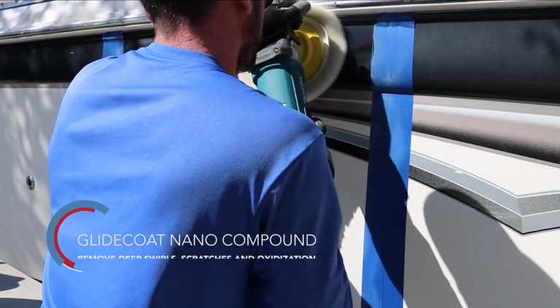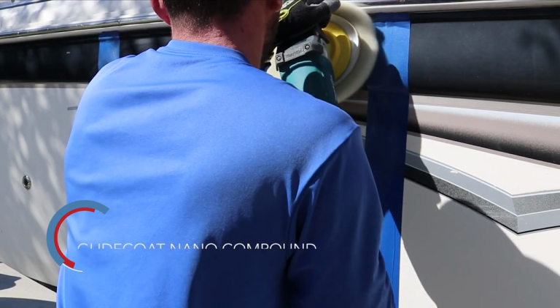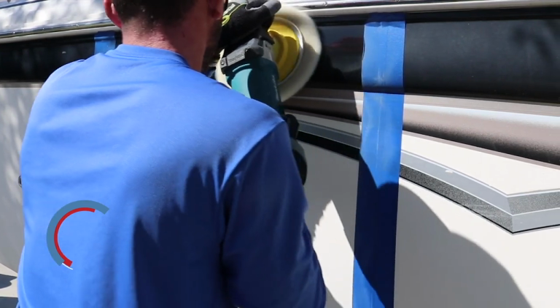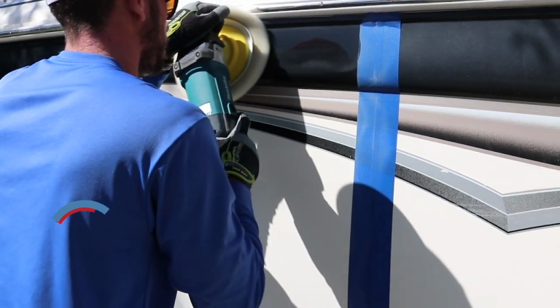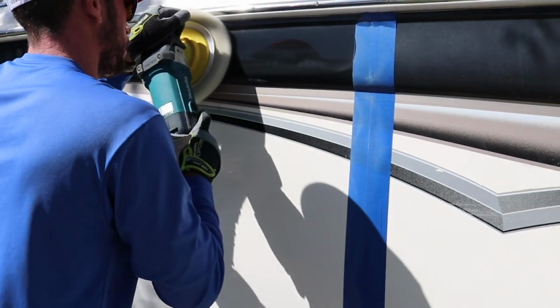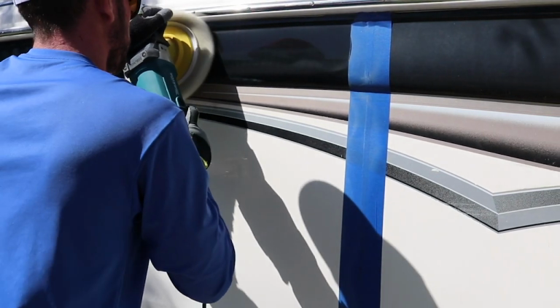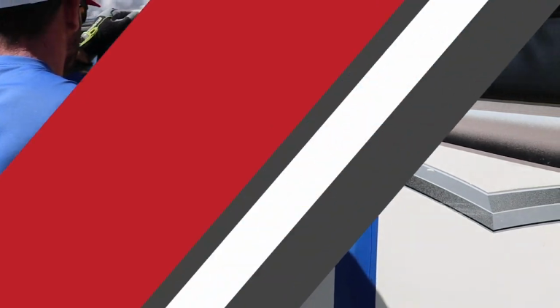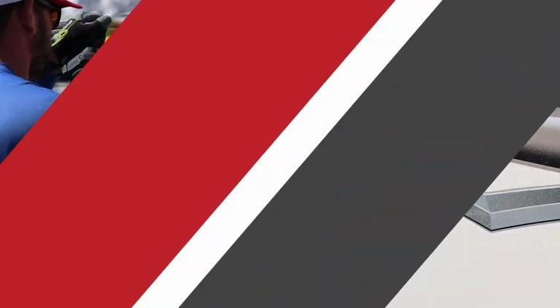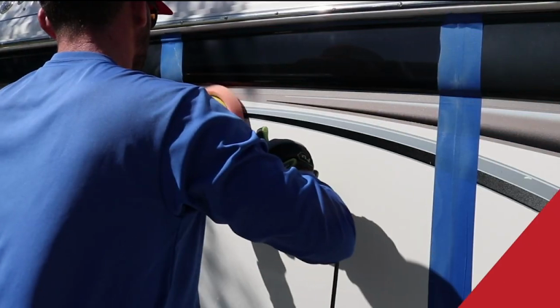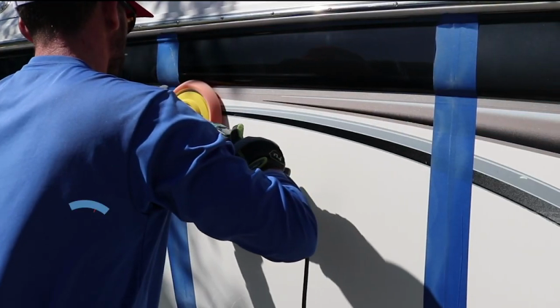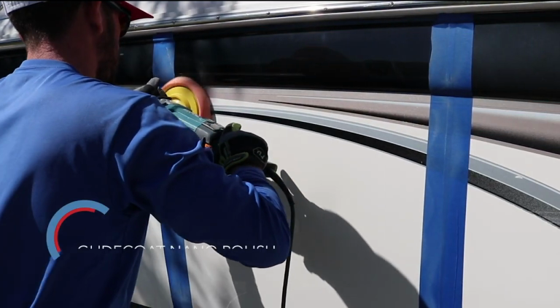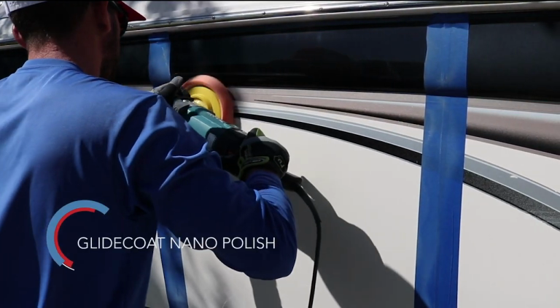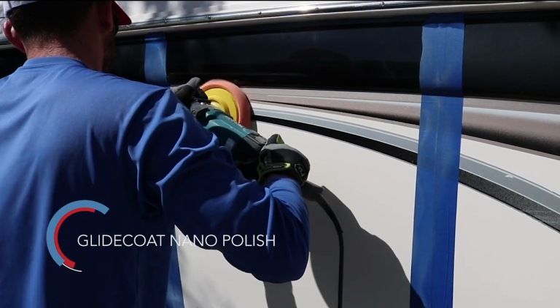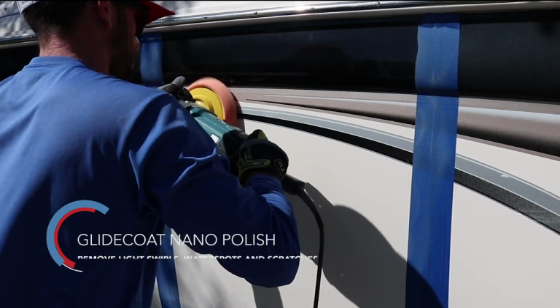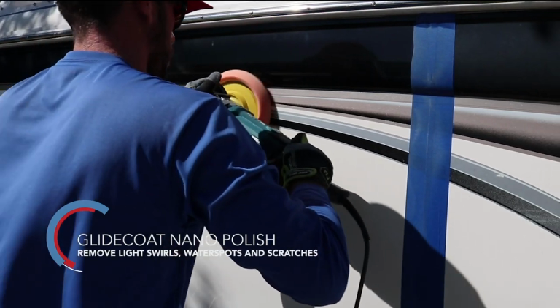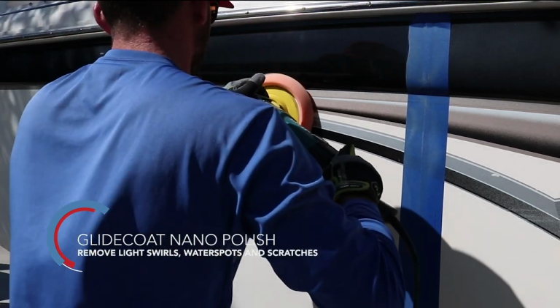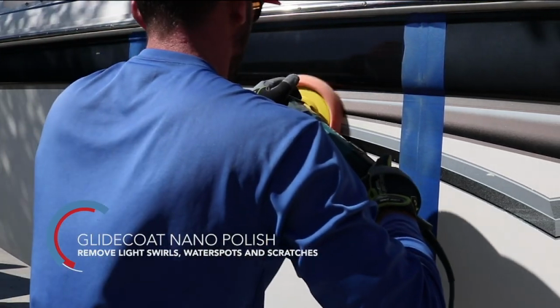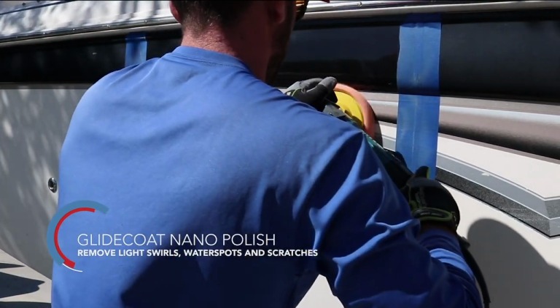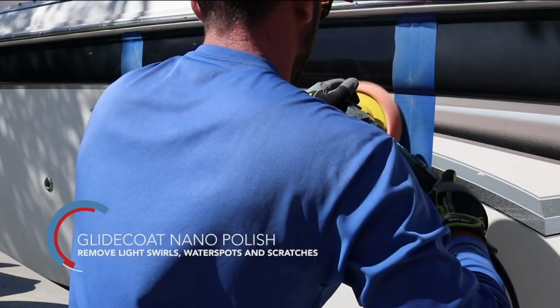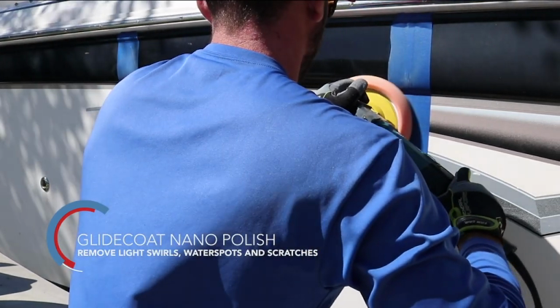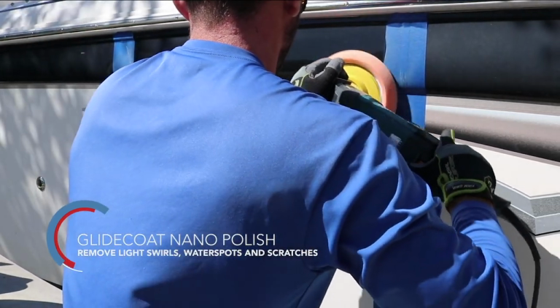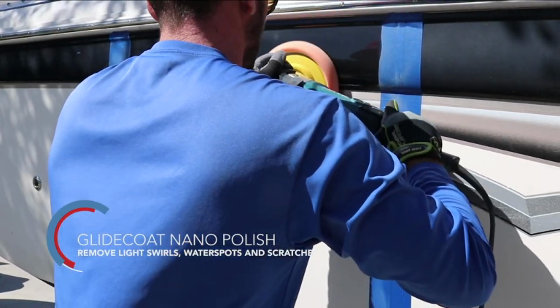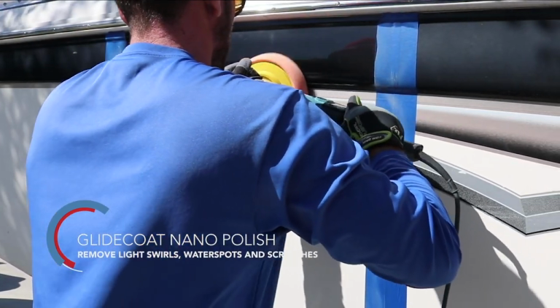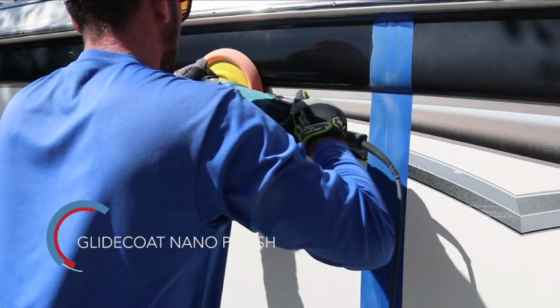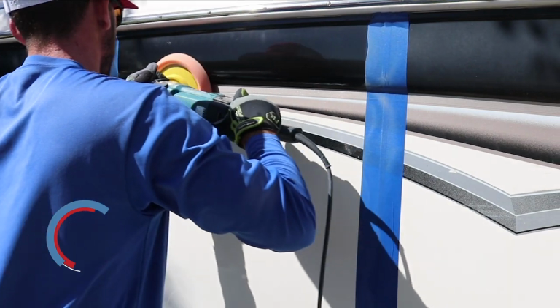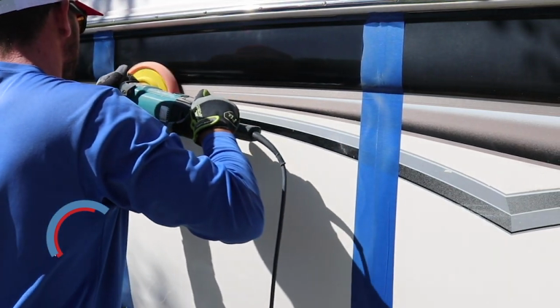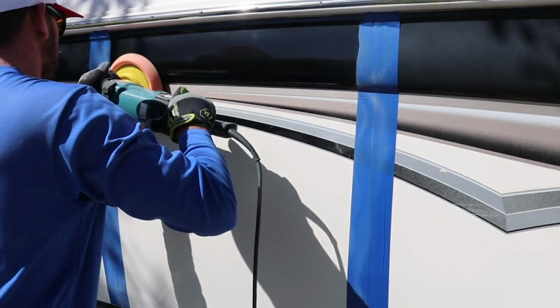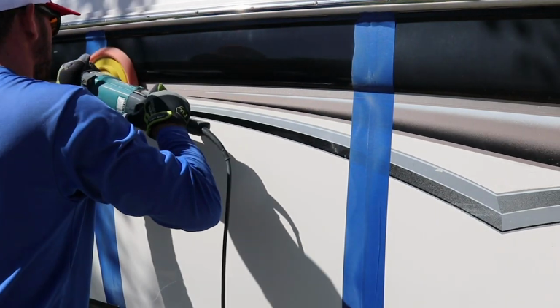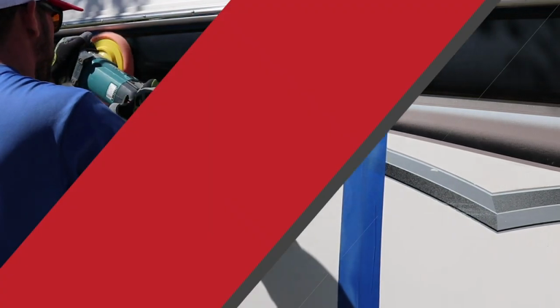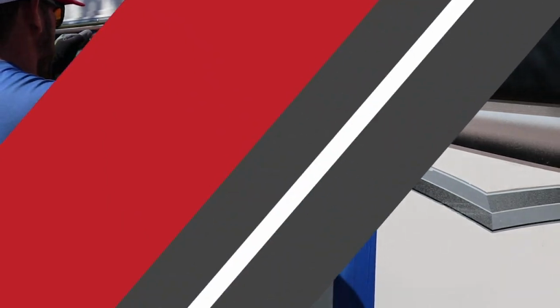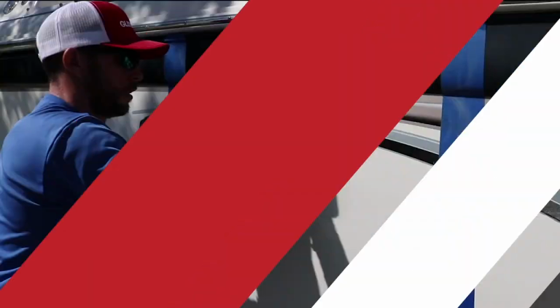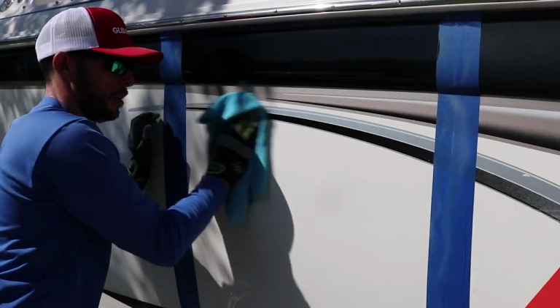We're using a wool pad and the Makita to help remove the oxidization from the surface, then going back over it with the polish. The polish helps get those light swirls, water spots, and boosting the shine of the surface.